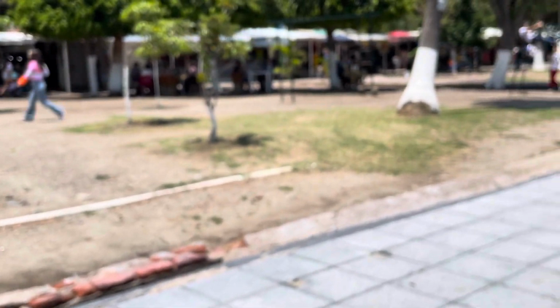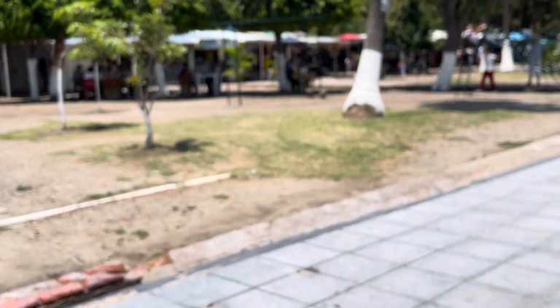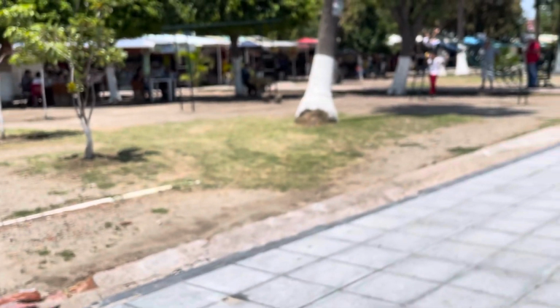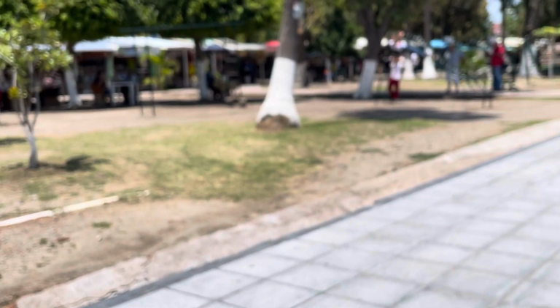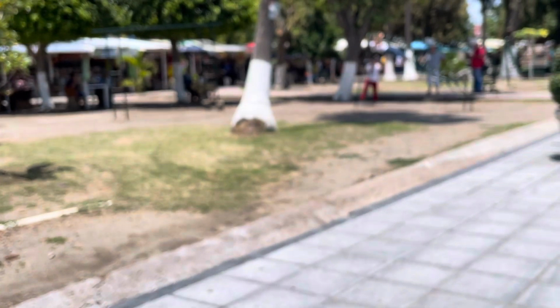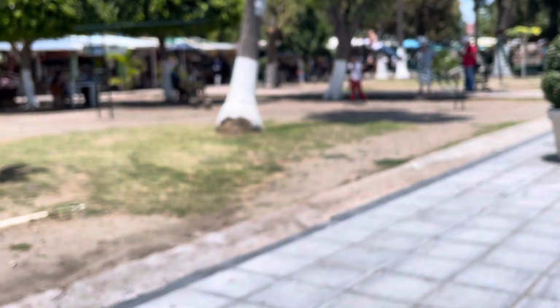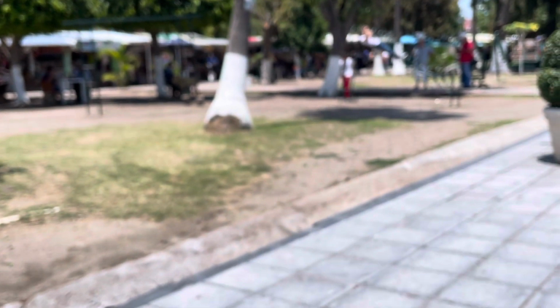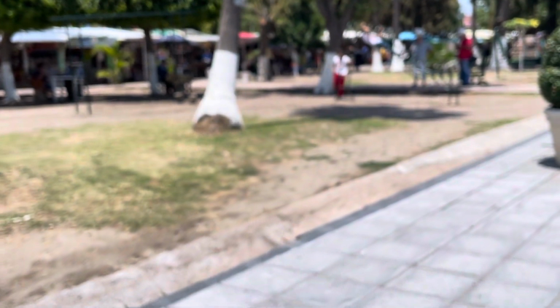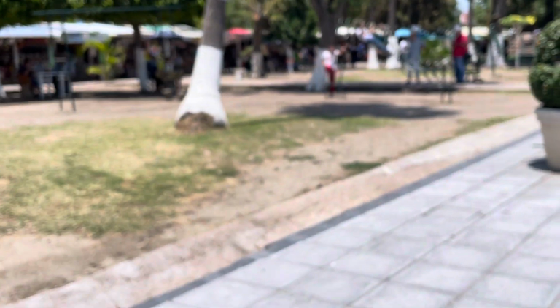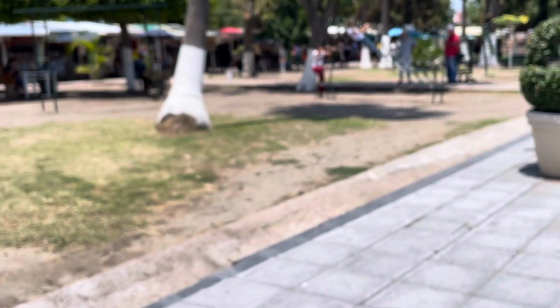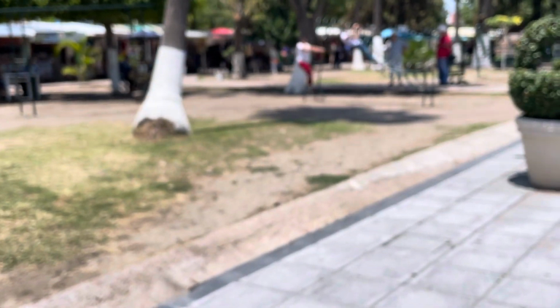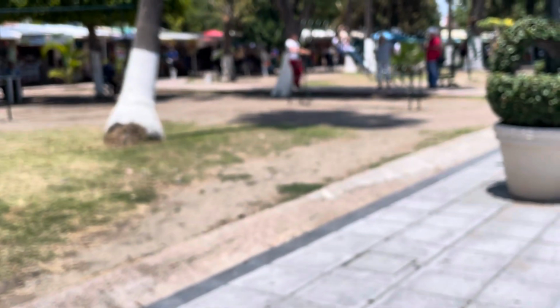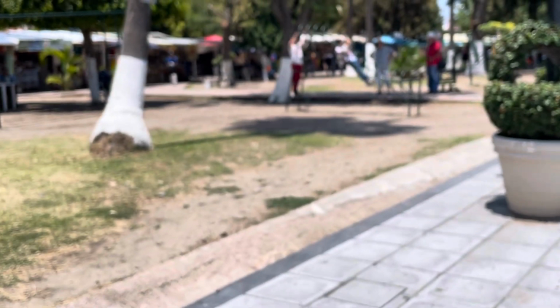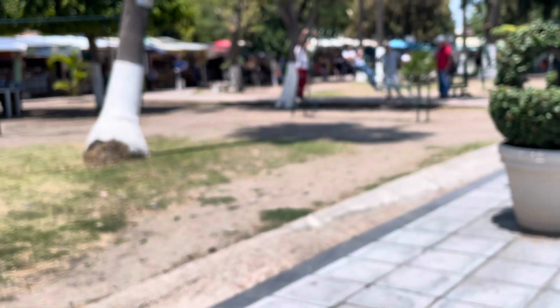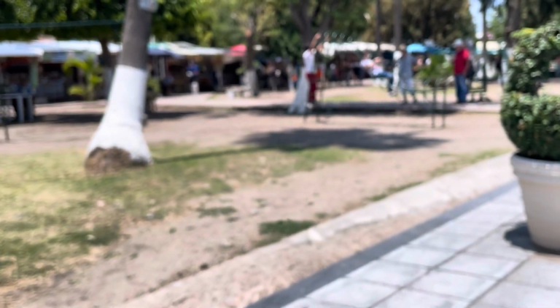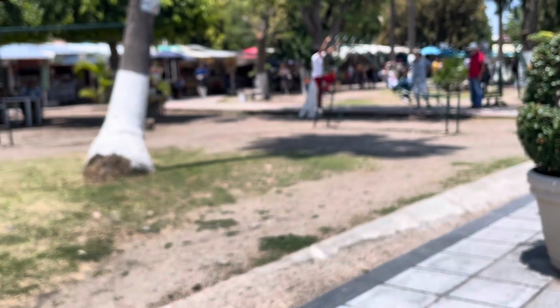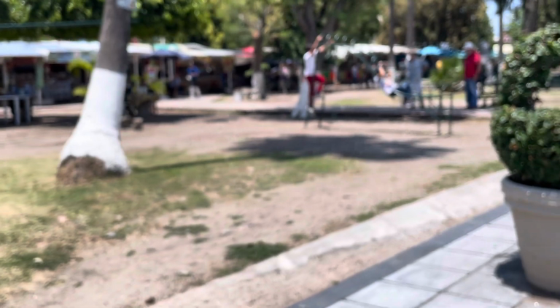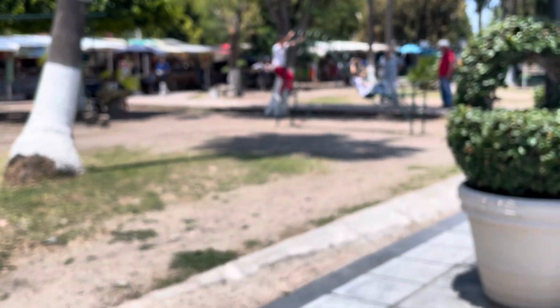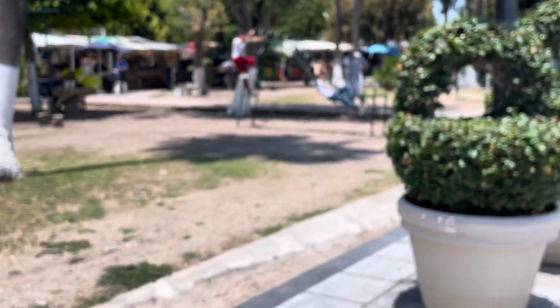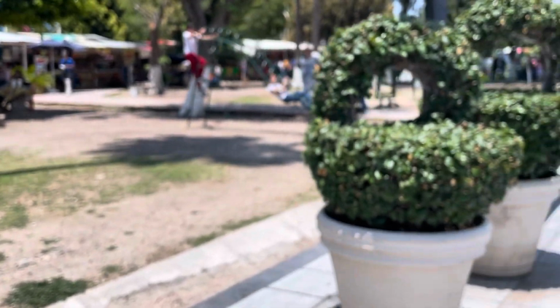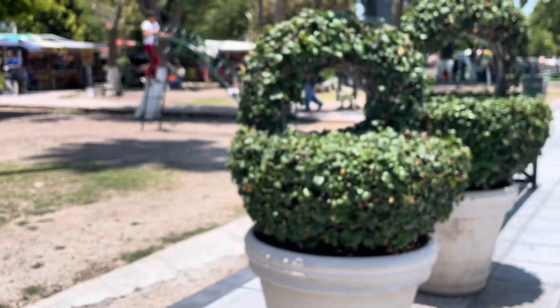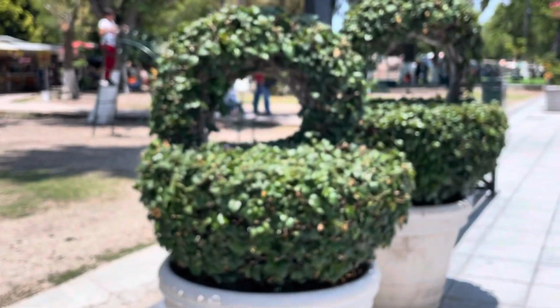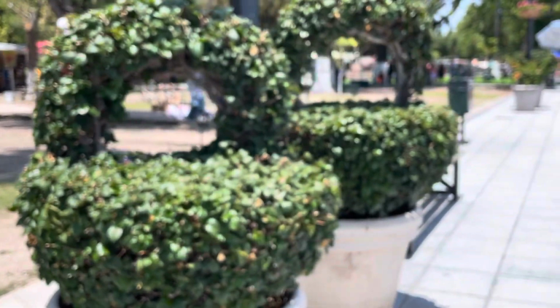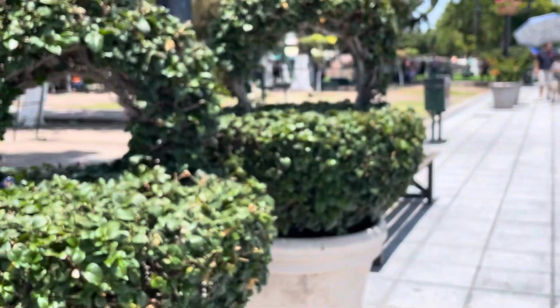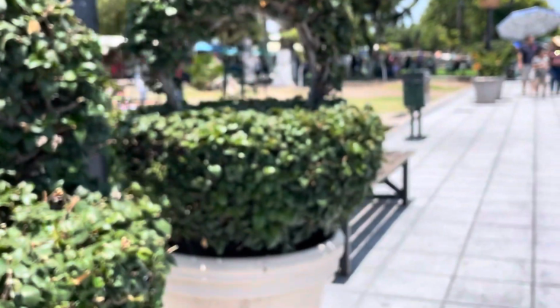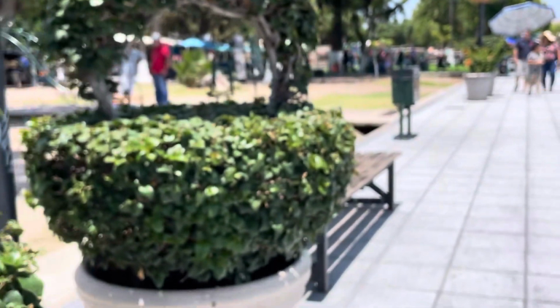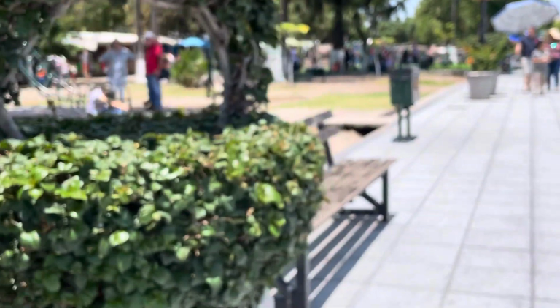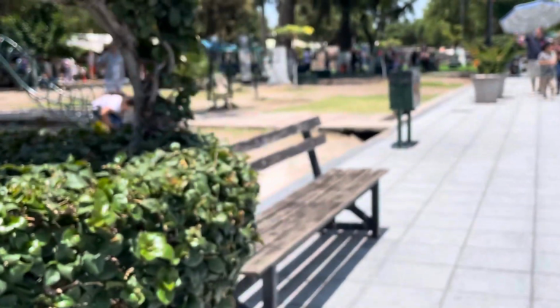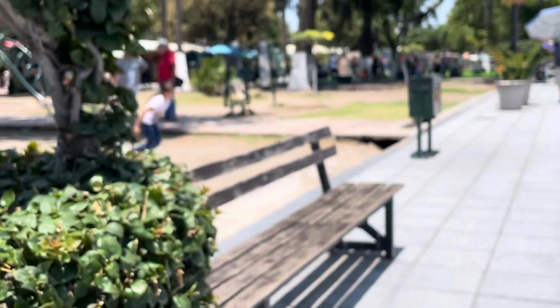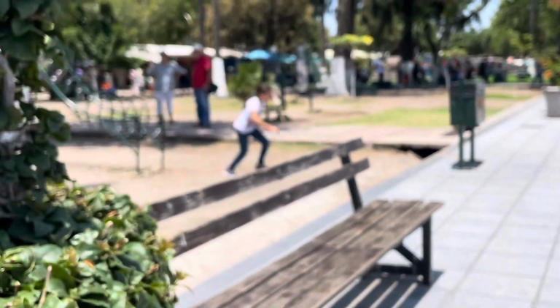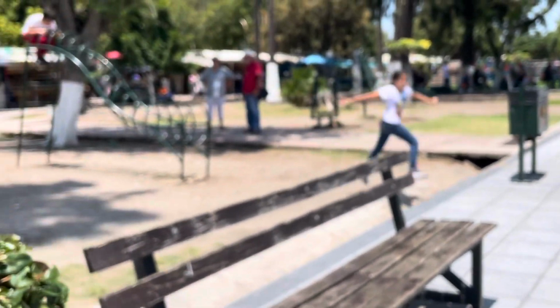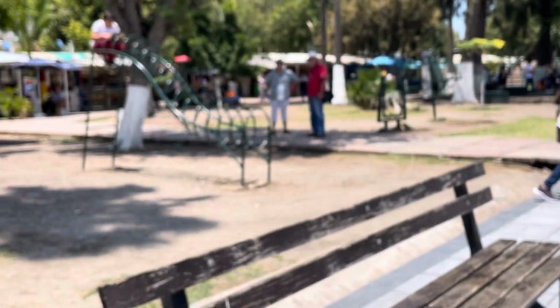There's a play area right here. In Ajijic, they've done the play area, and it makes it nice for the kids because they've got something to swing and slide on. It's just beautiful.